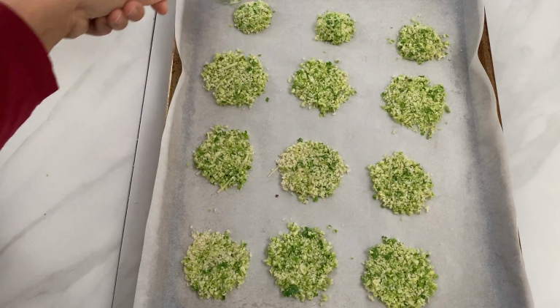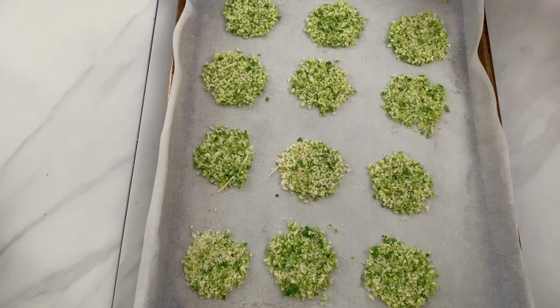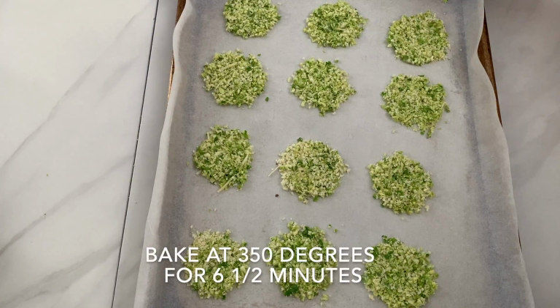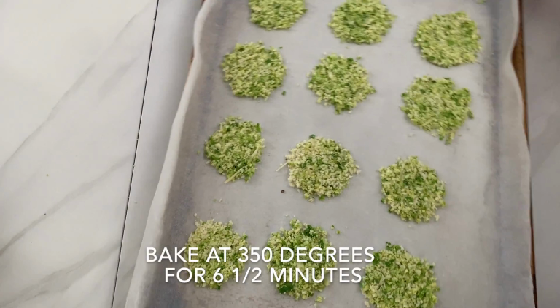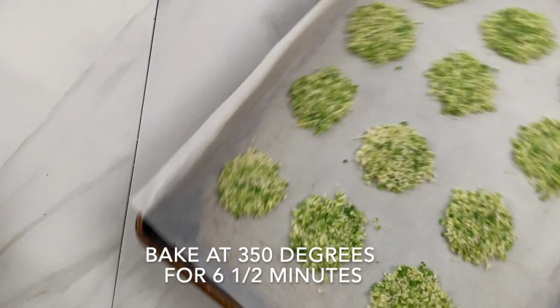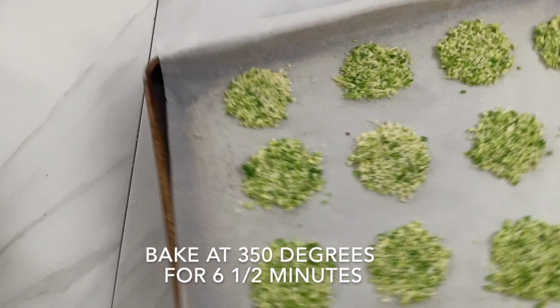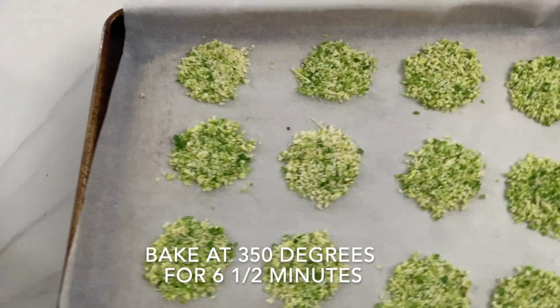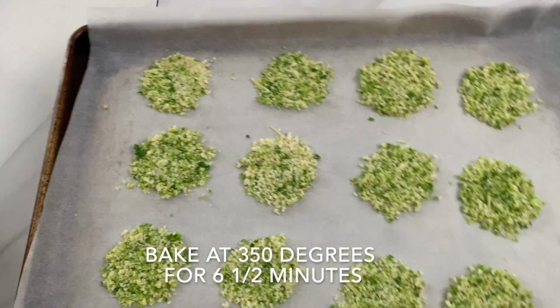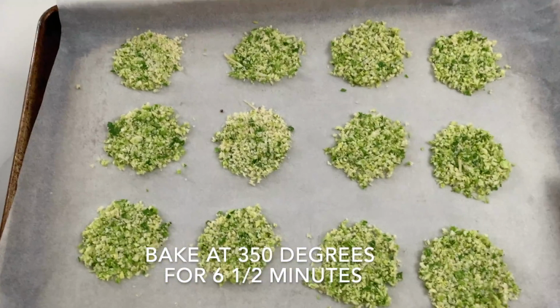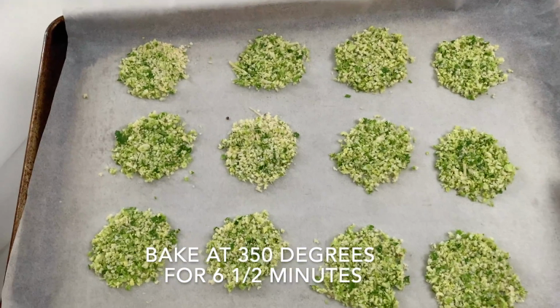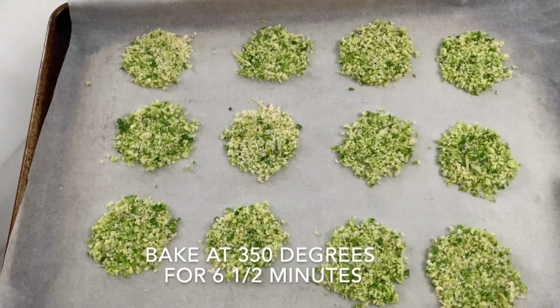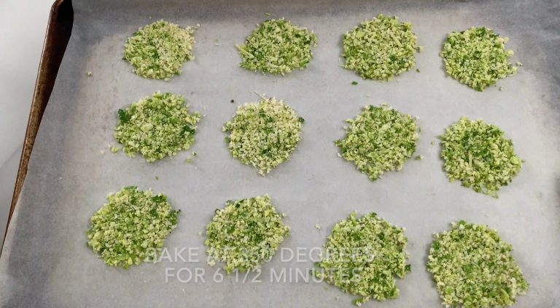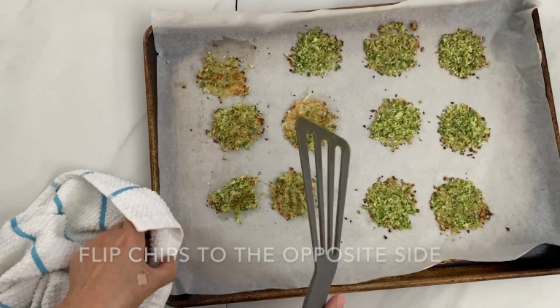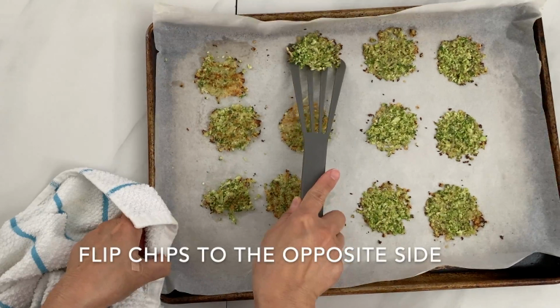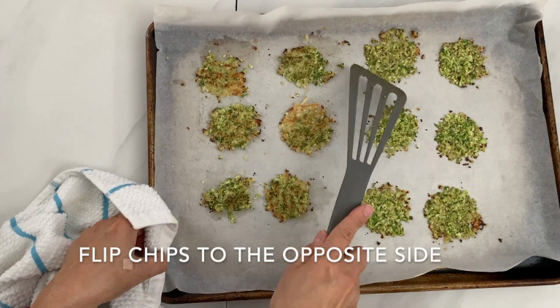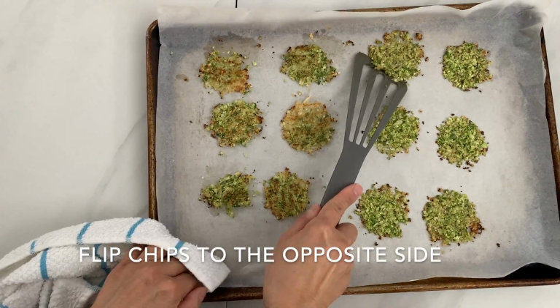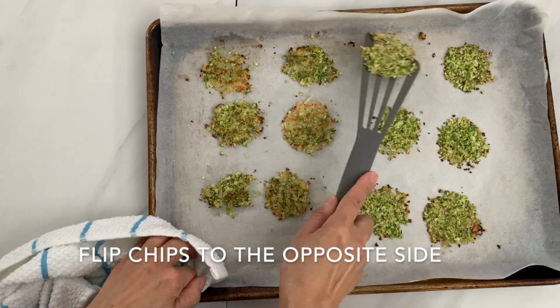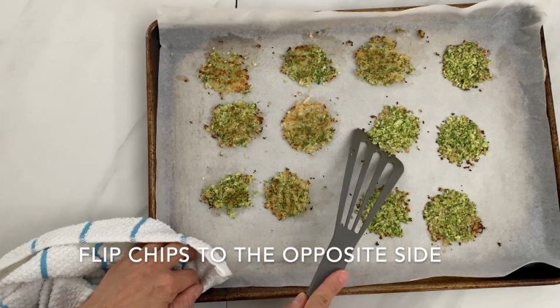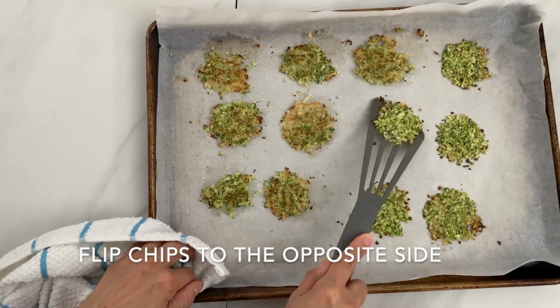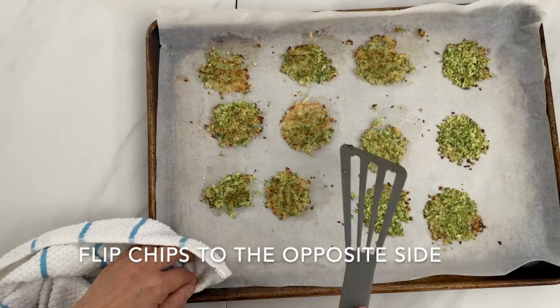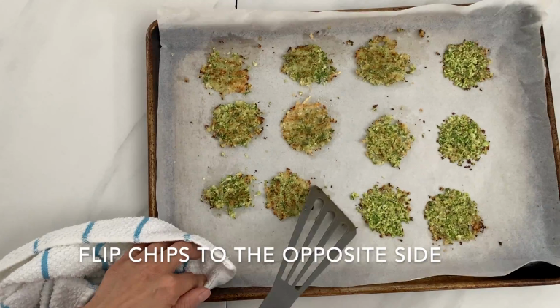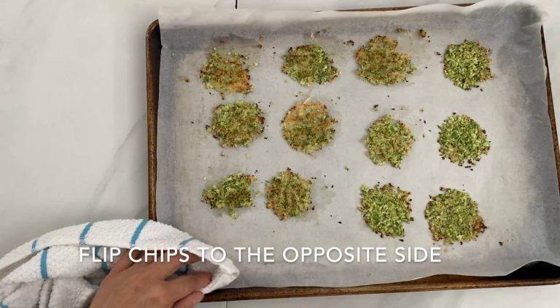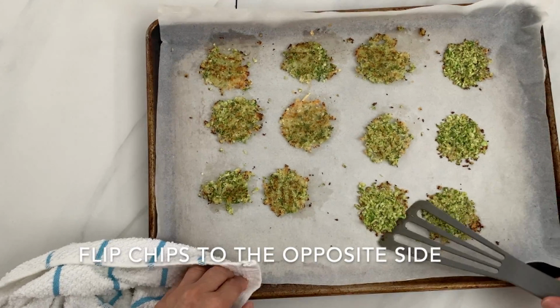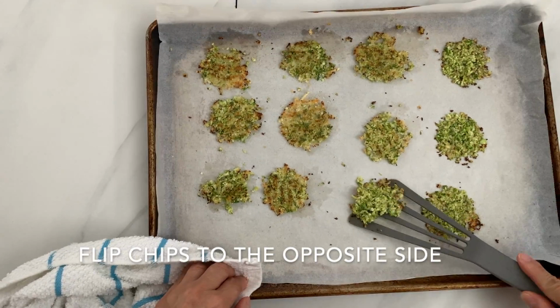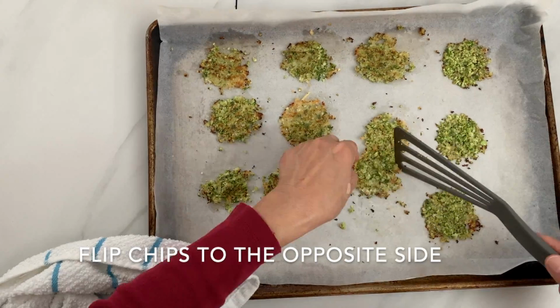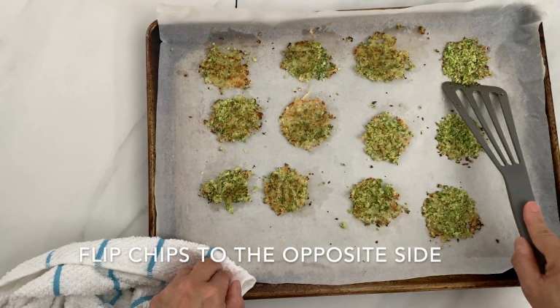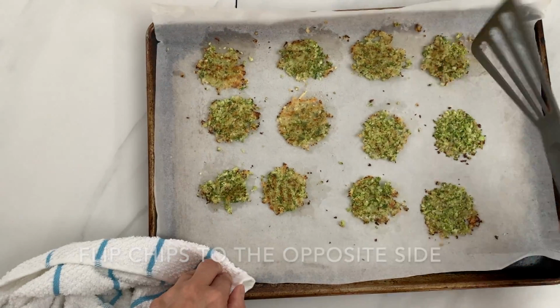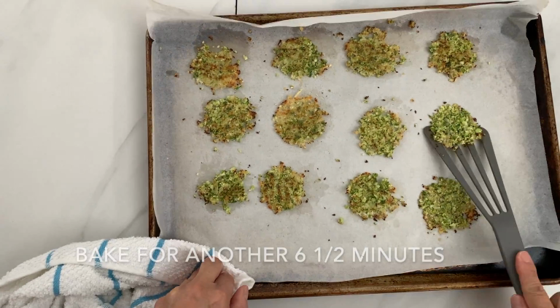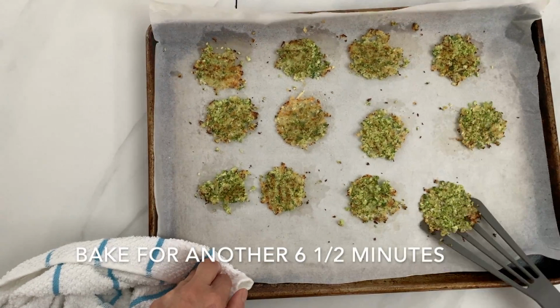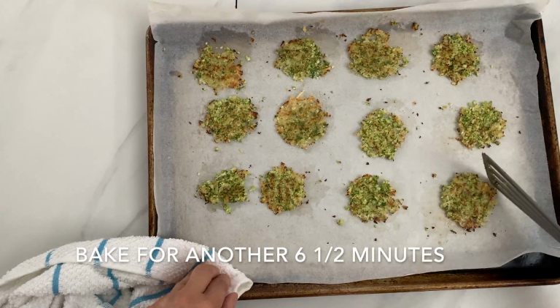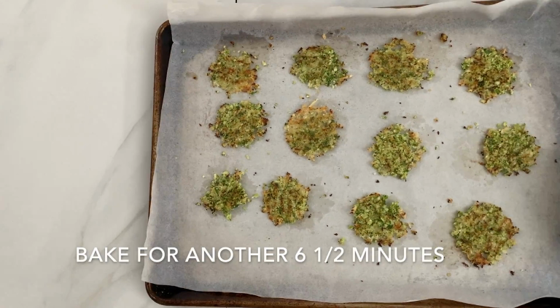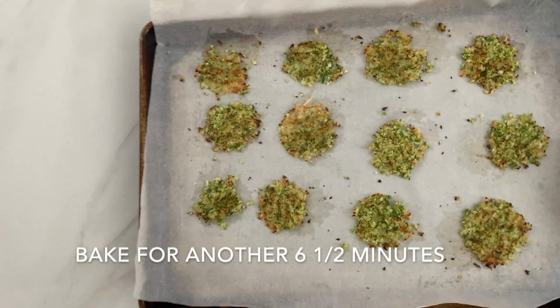Bake them in the oven at 350 degrees for six and a half minutes. Flip these chips and bake them for another six and a half minutes, or until they are lightly brown.